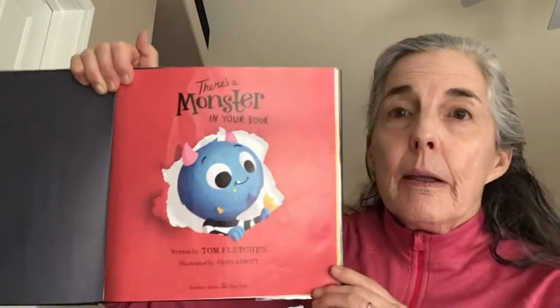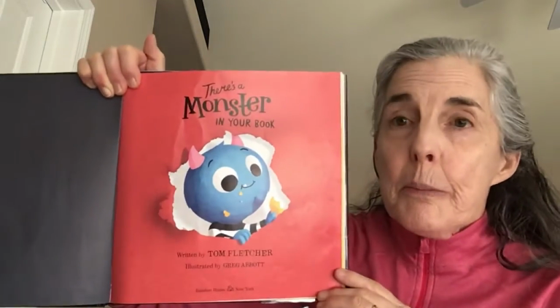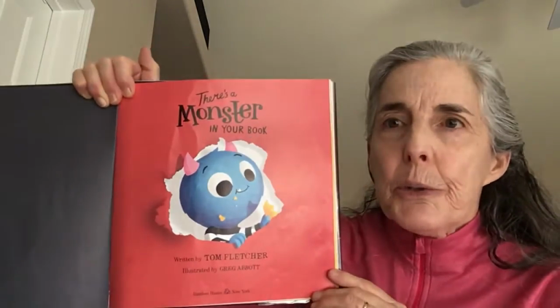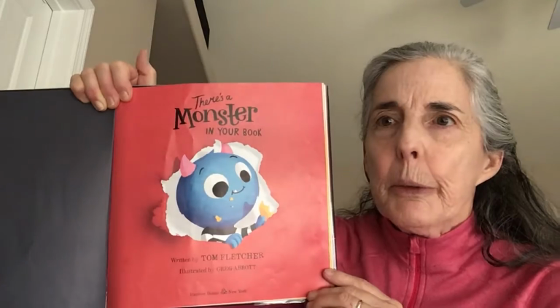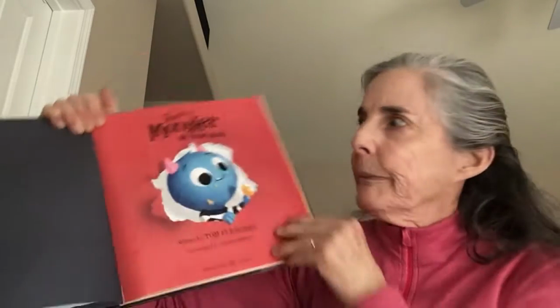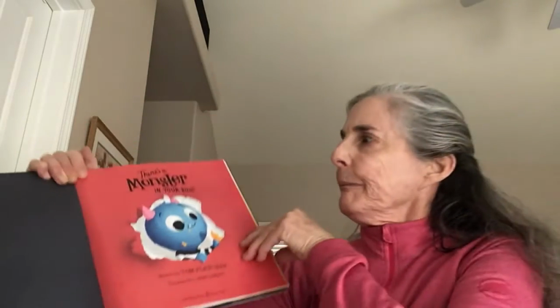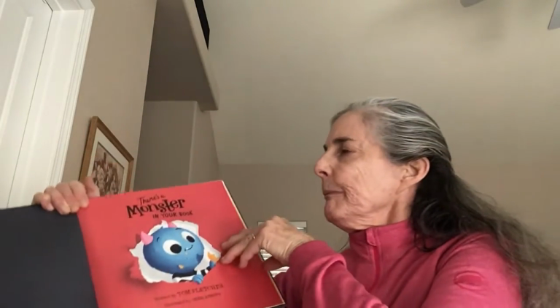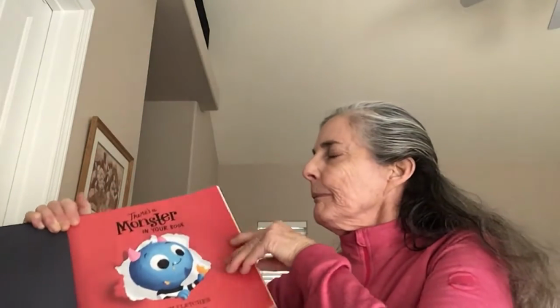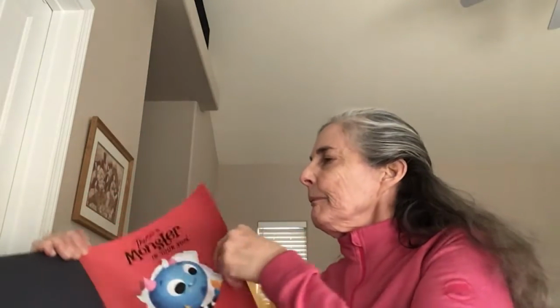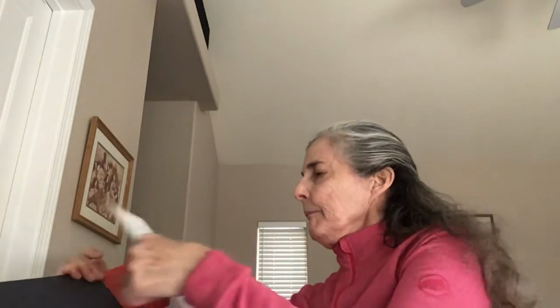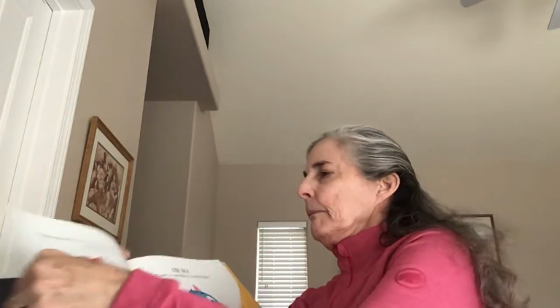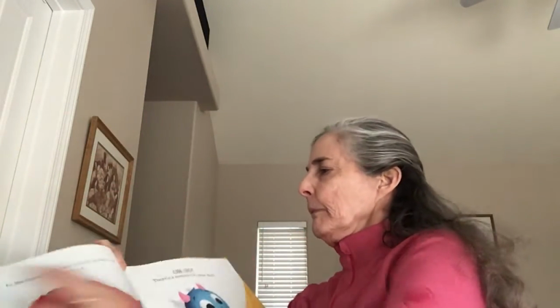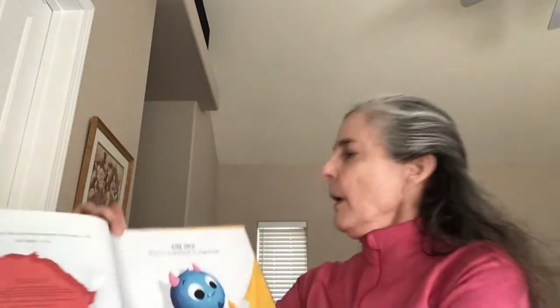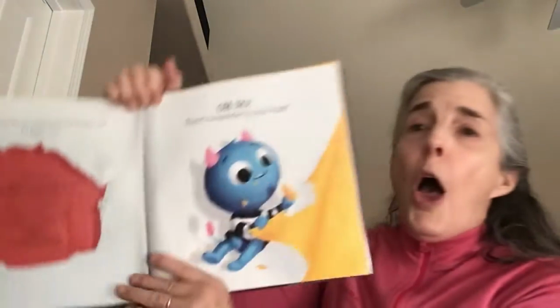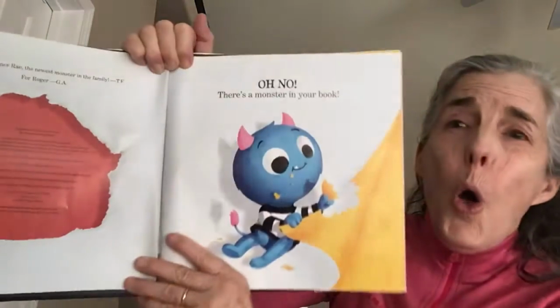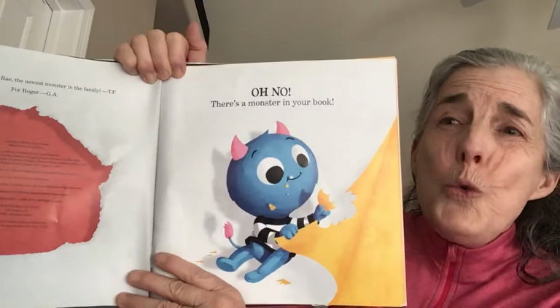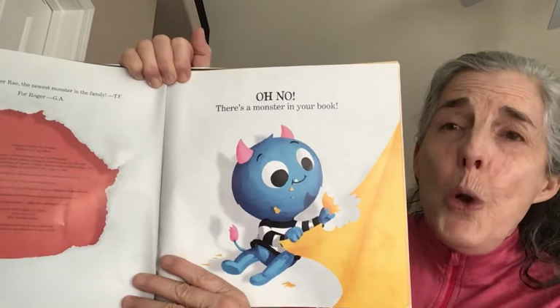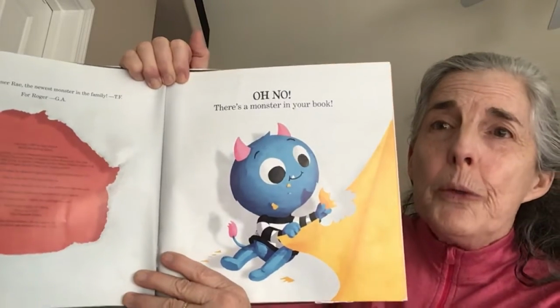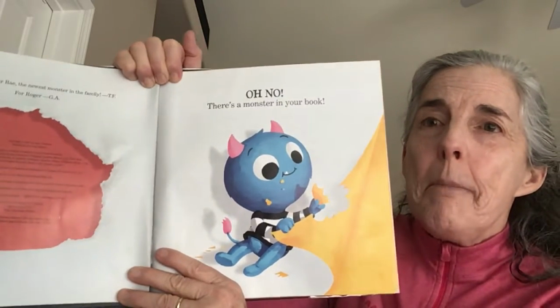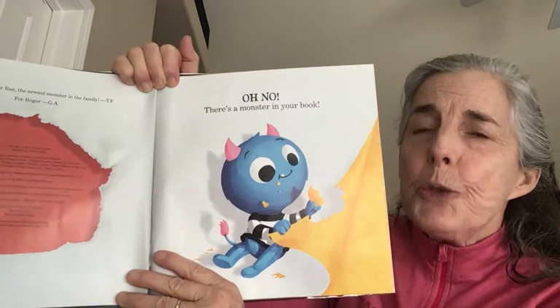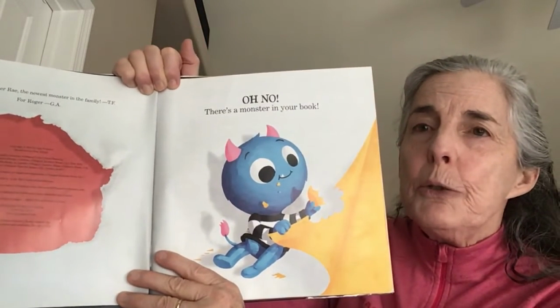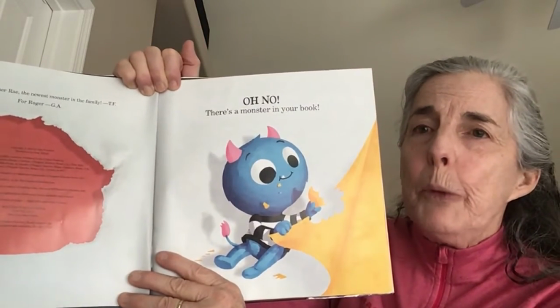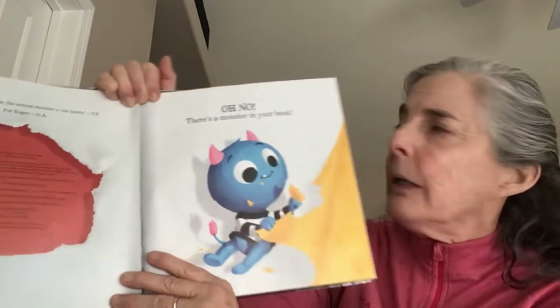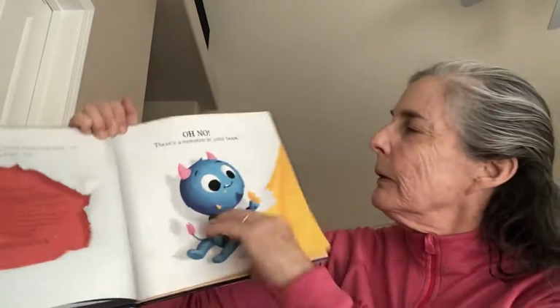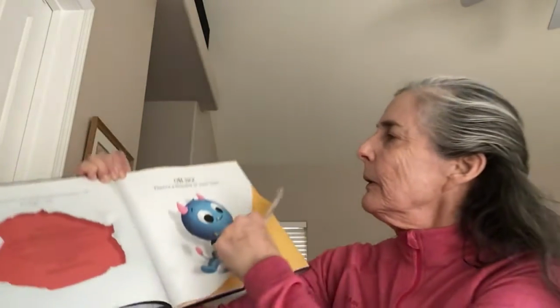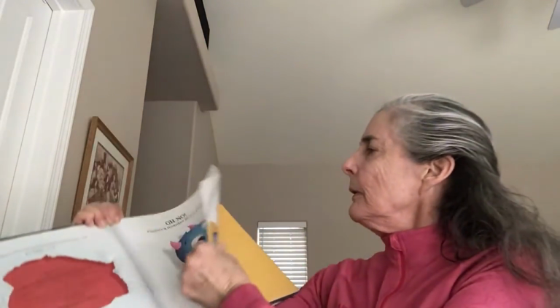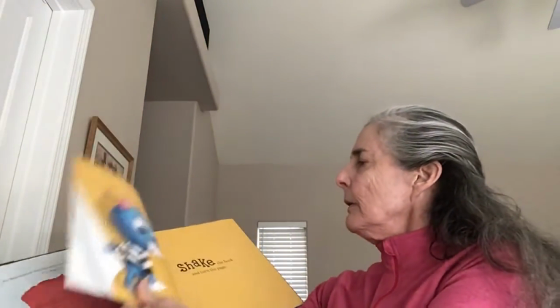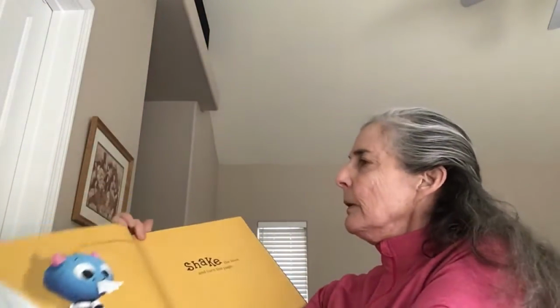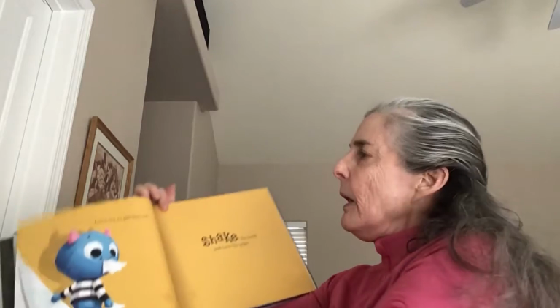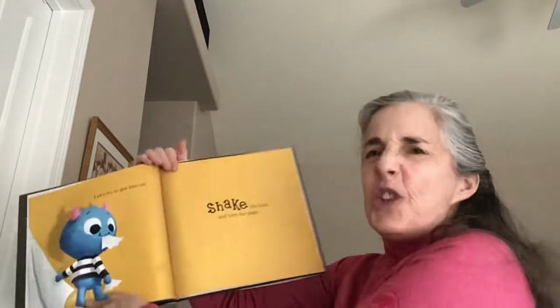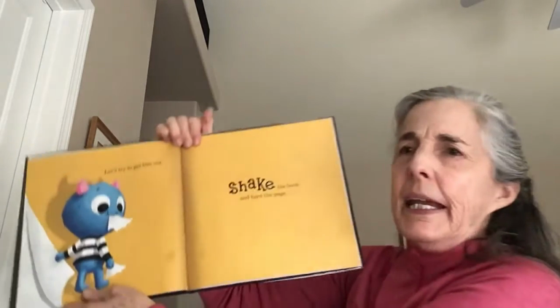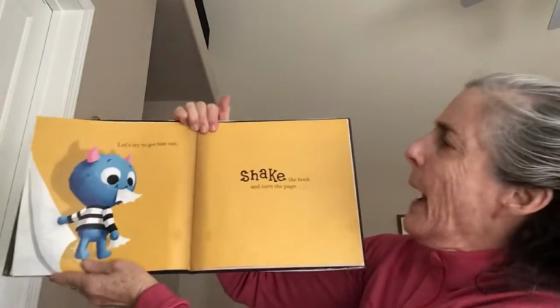There's a monster in your book. Oh no, there's a monster in your book. Let's try to get him out.